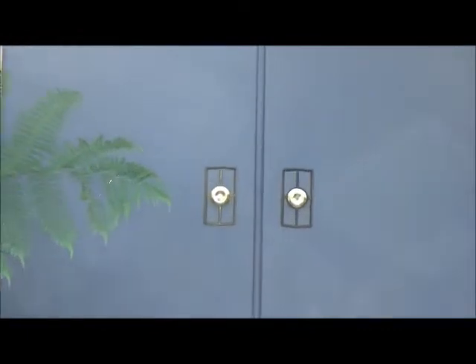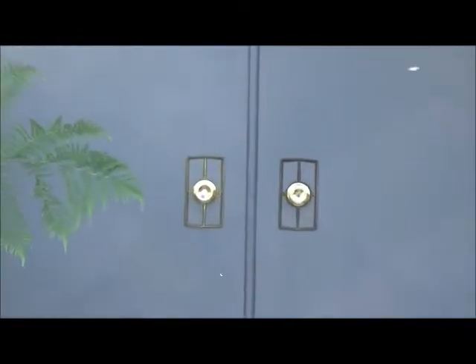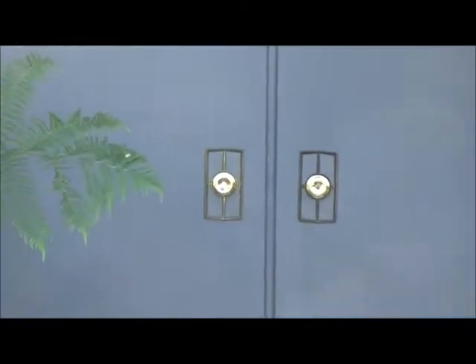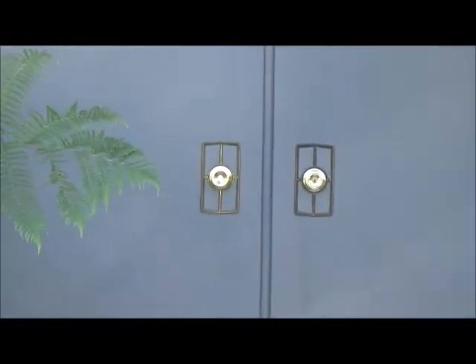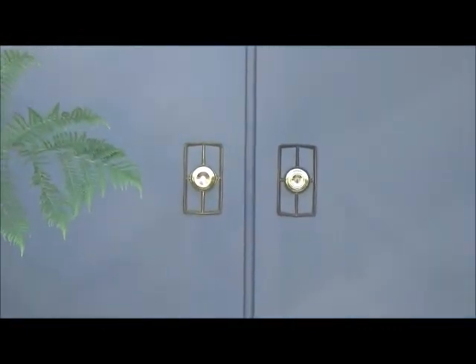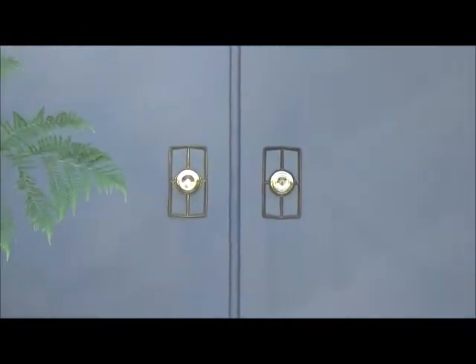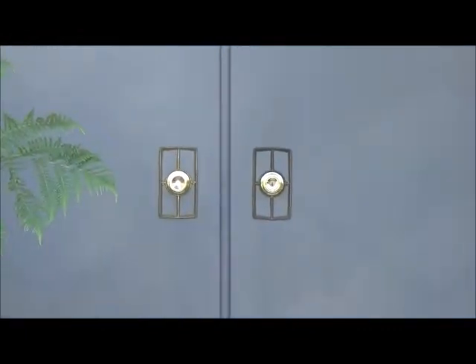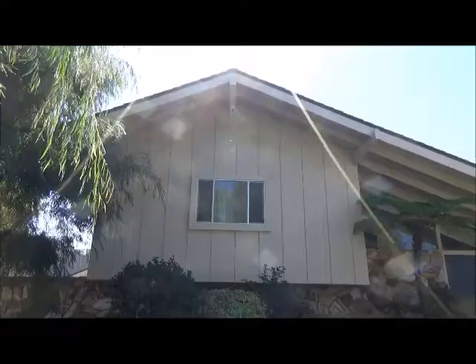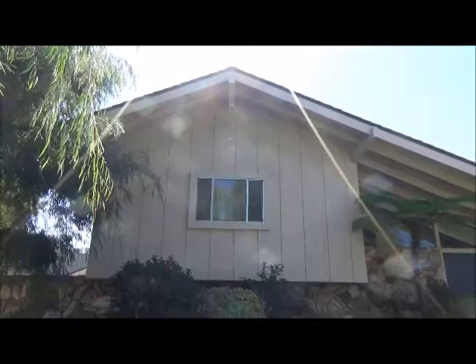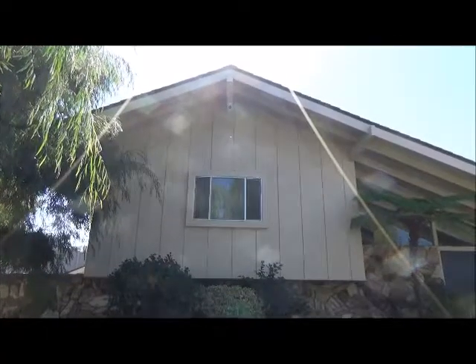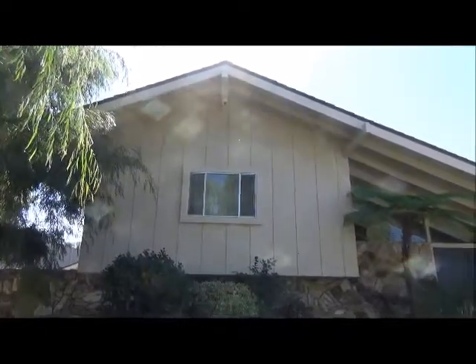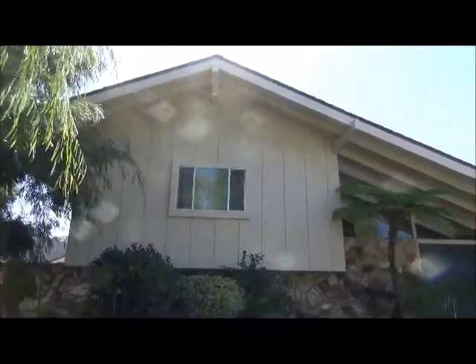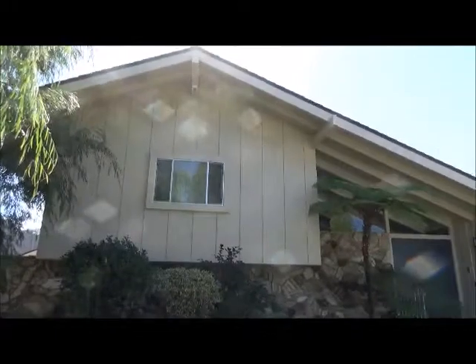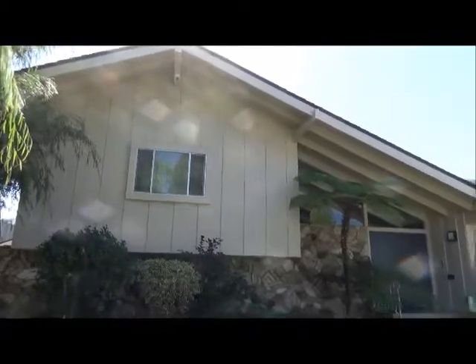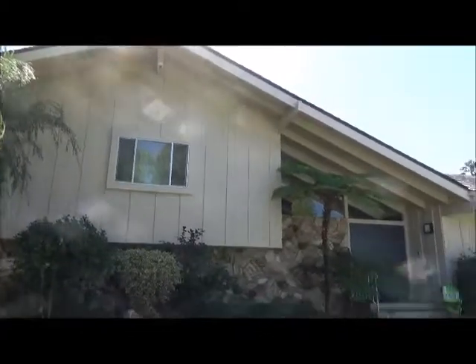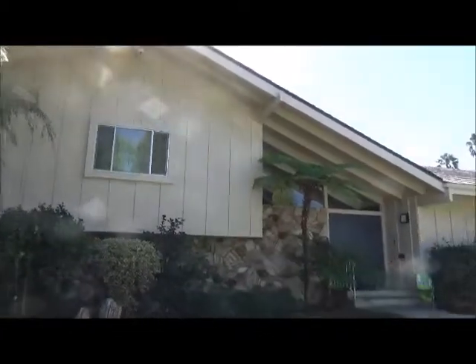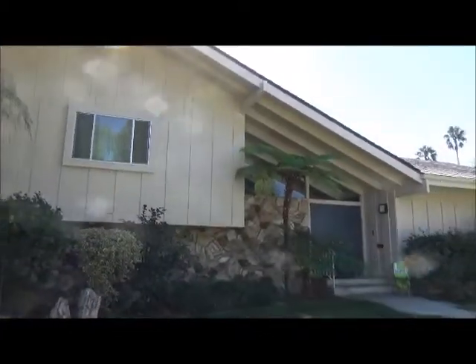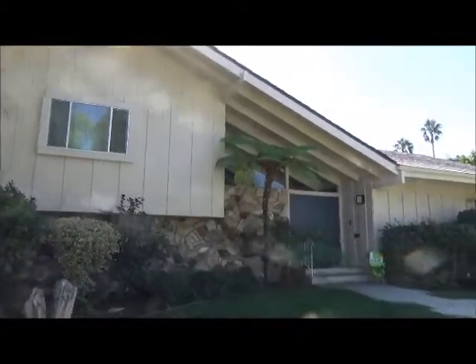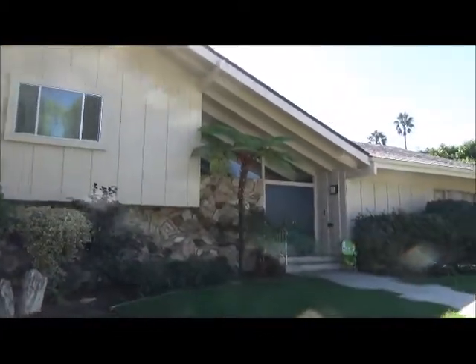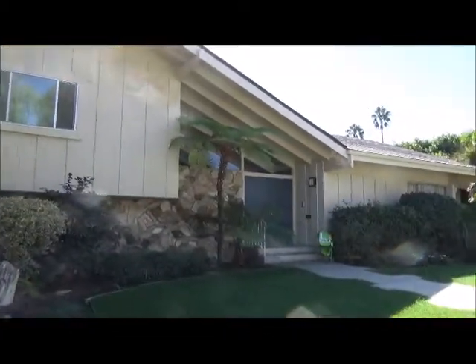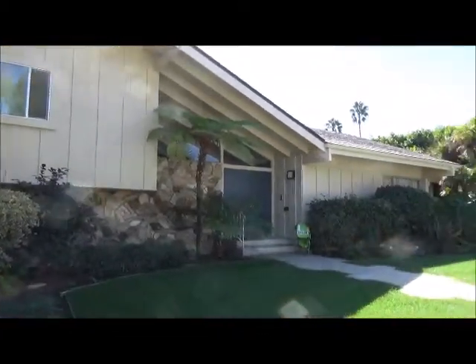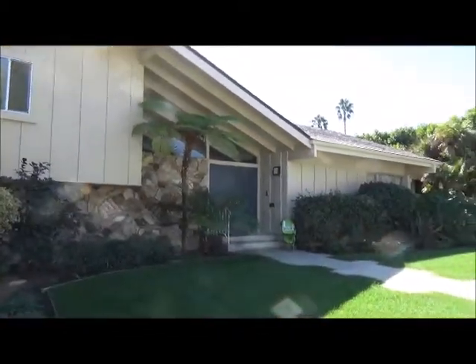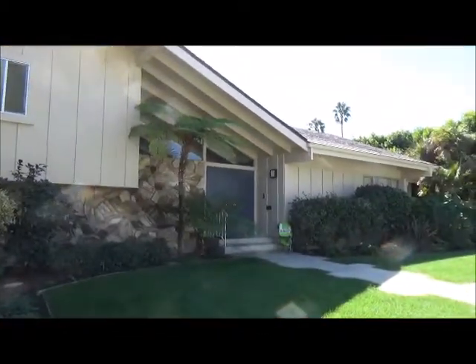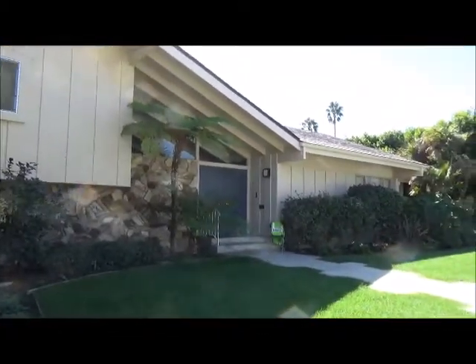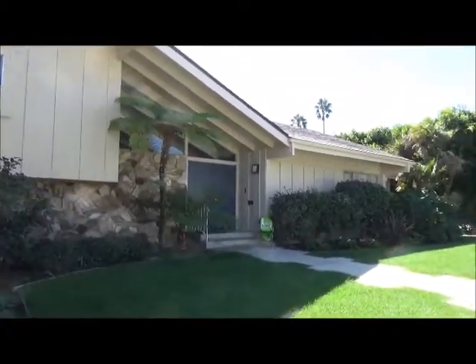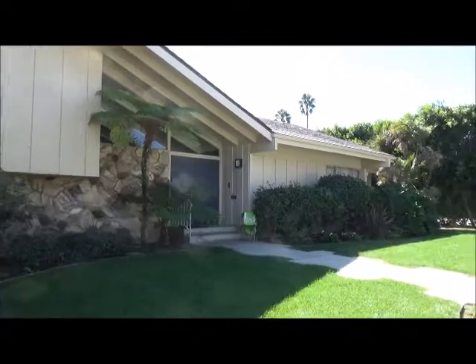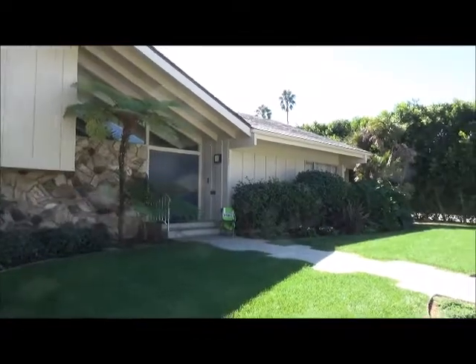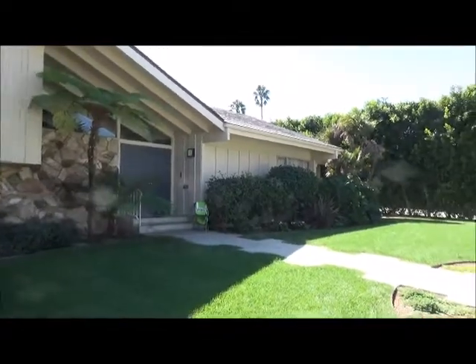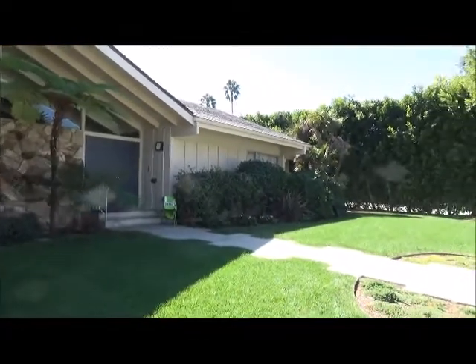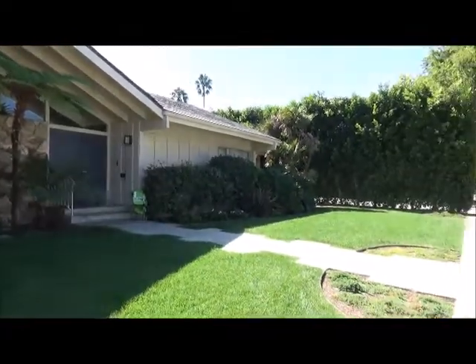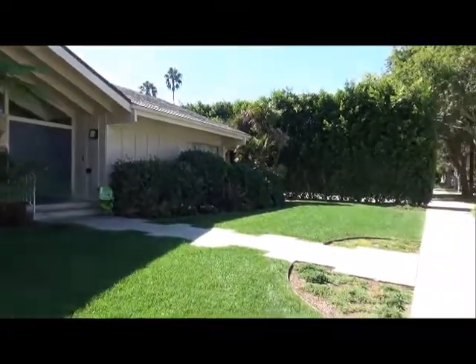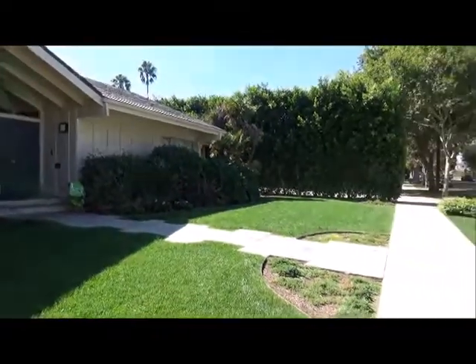Is Mr. Brady home? Looking into the sun, but still — pretty cool.